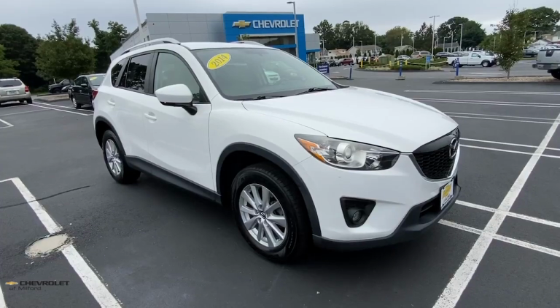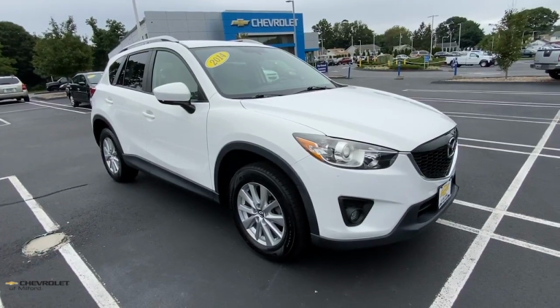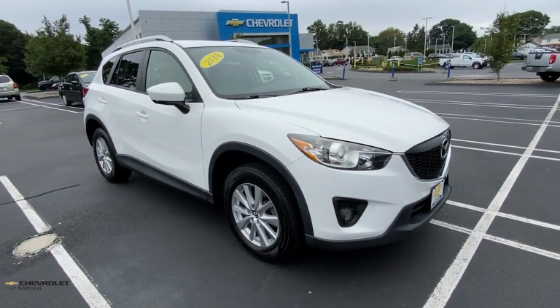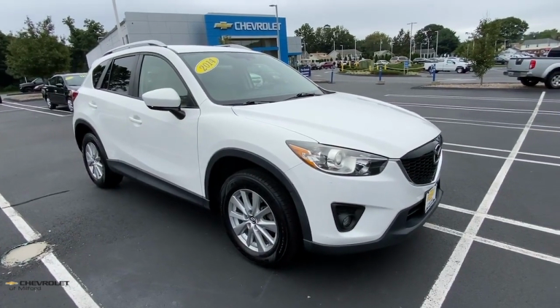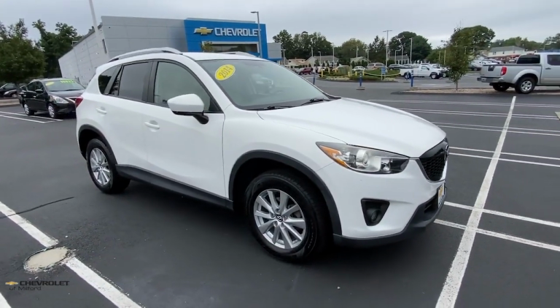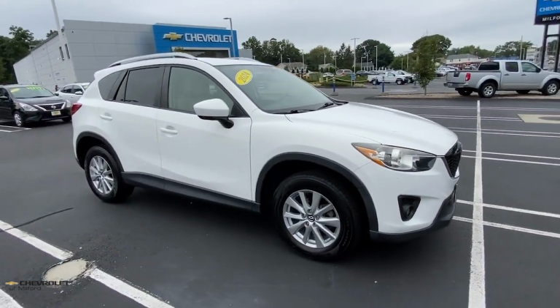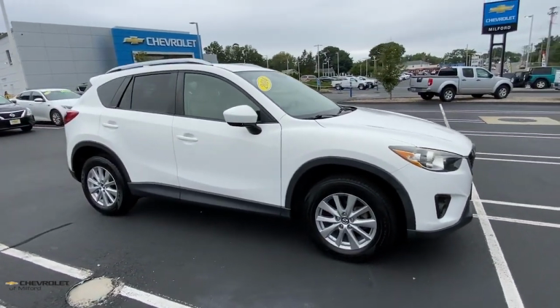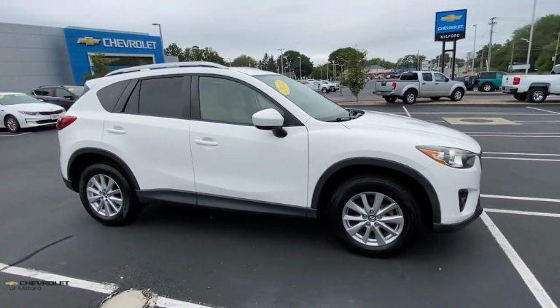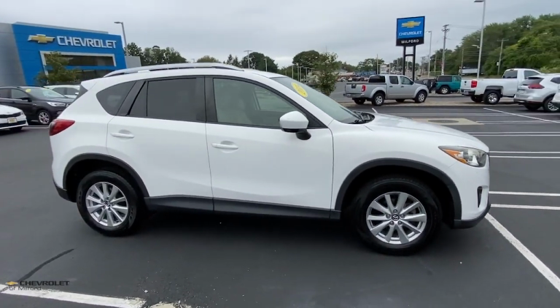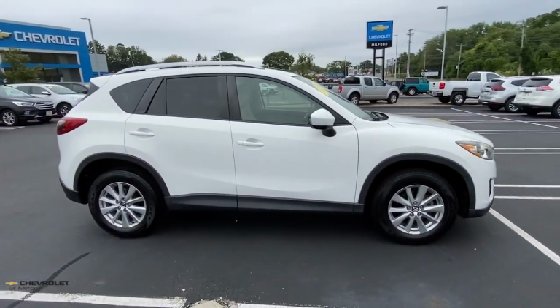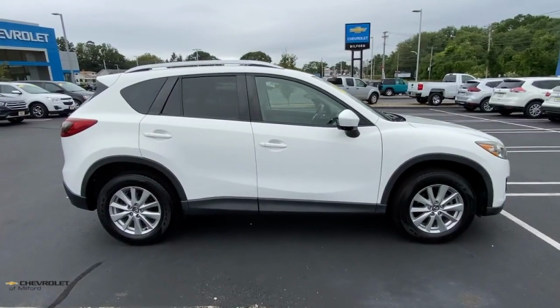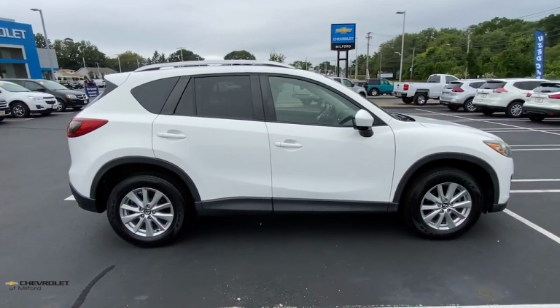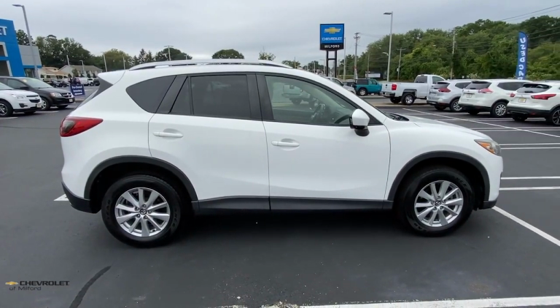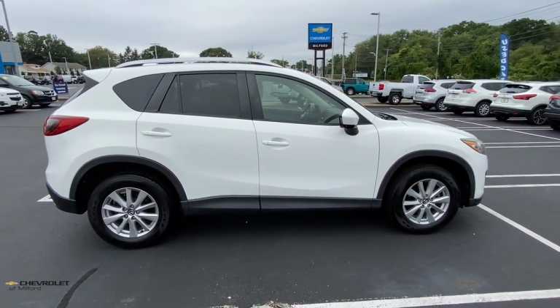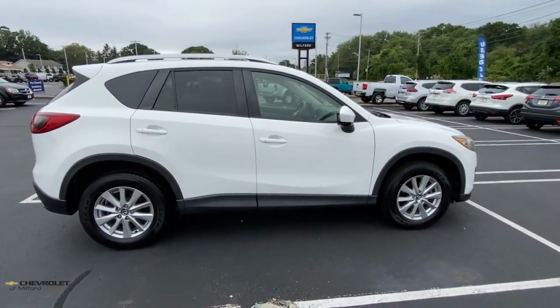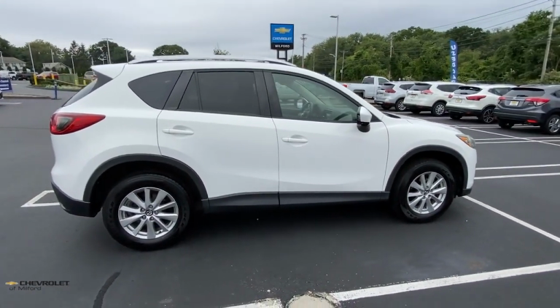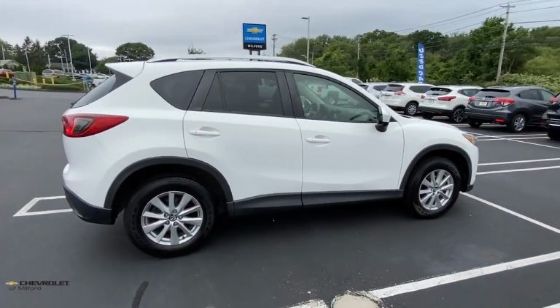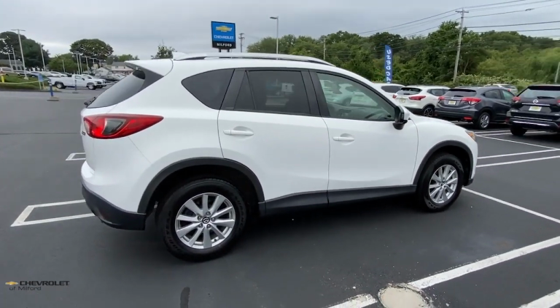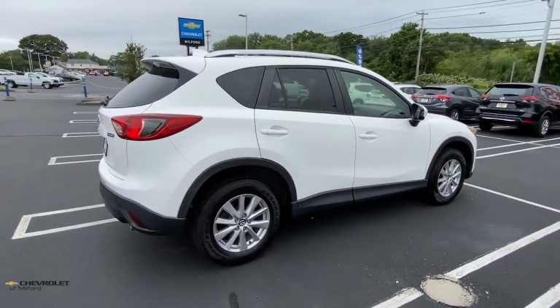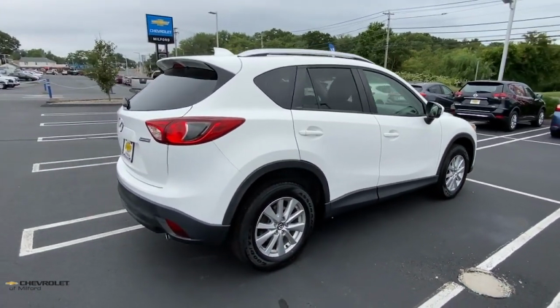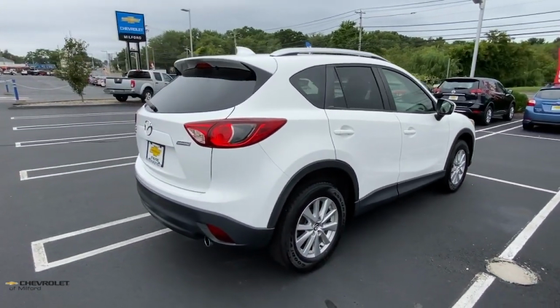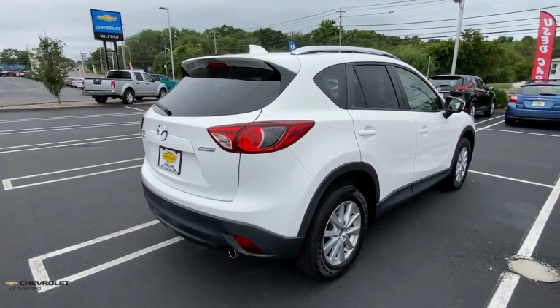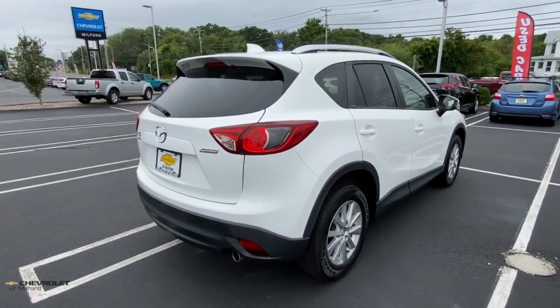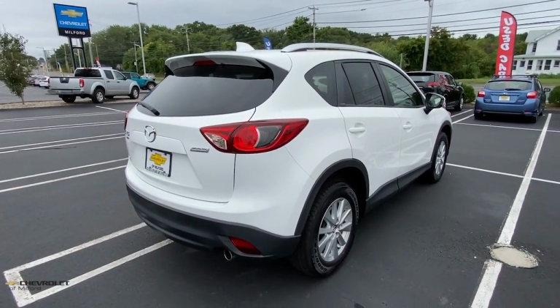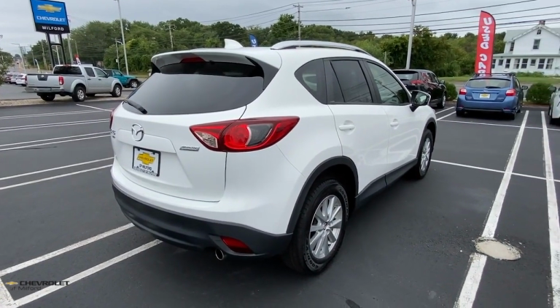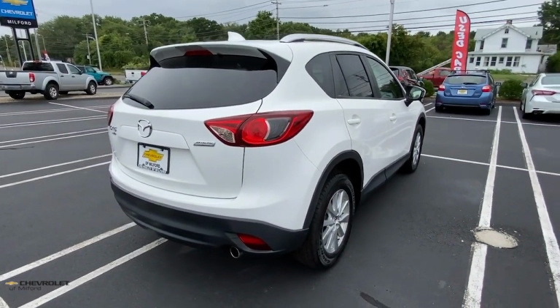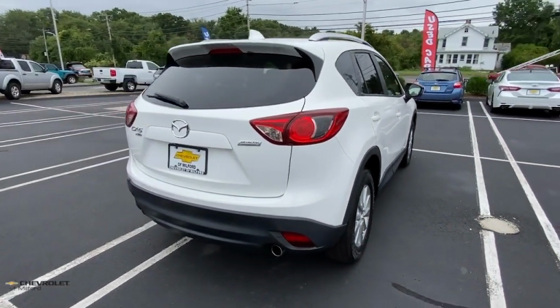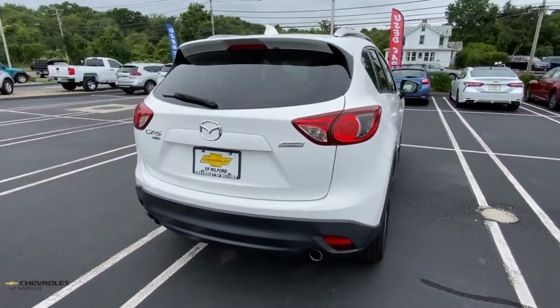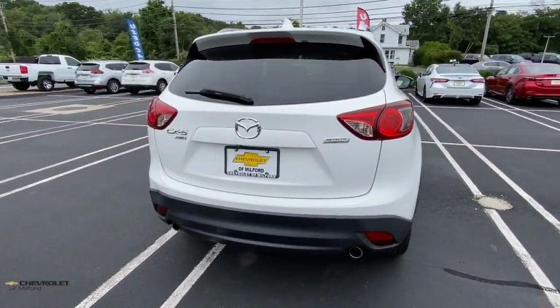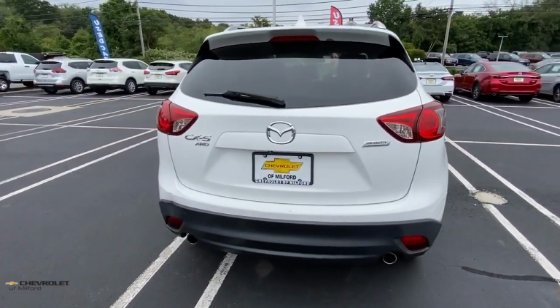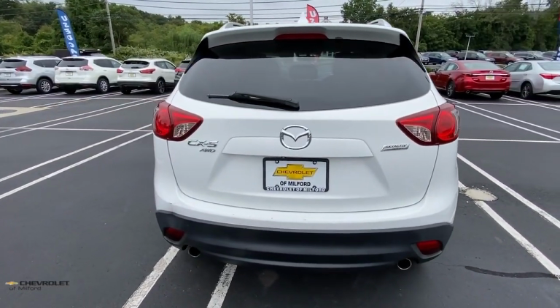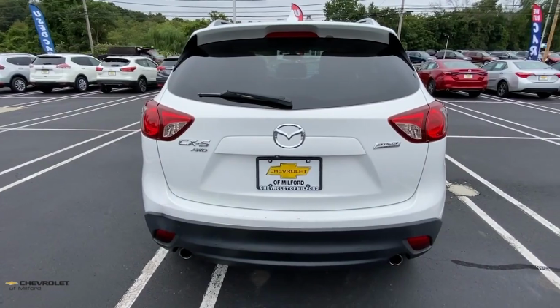Check out this 2014 Mazda CX-5. With less than 100,000 miles on the odometer, this vehicle stands out from the rest. Enjoy the good life in this CX-5, the compact crossover with Highline style.